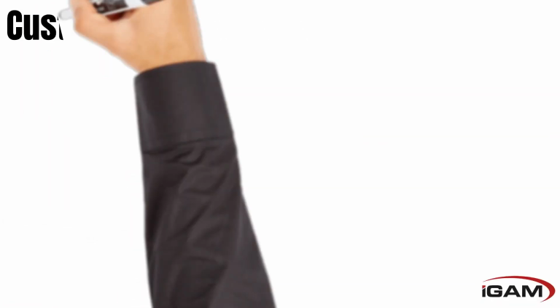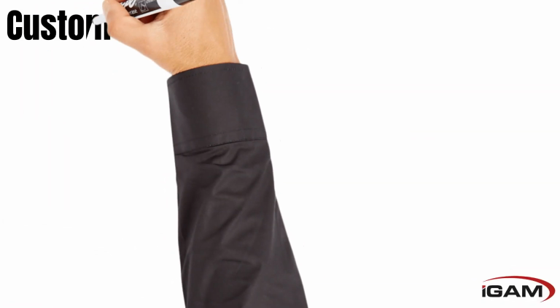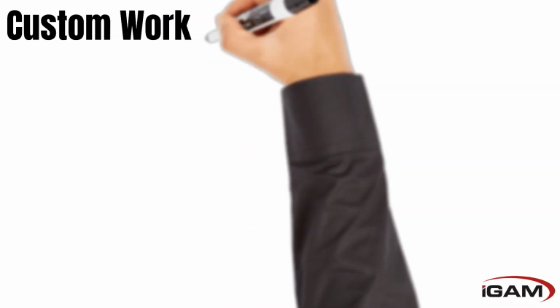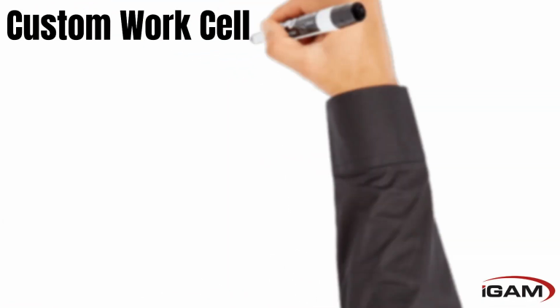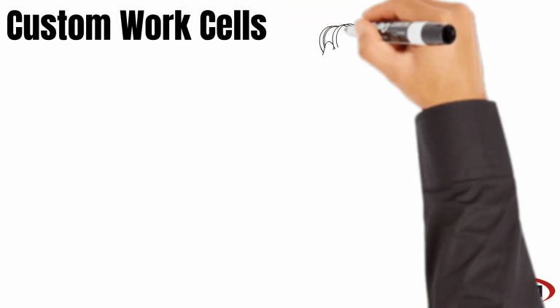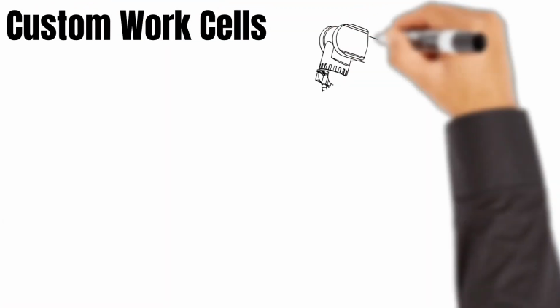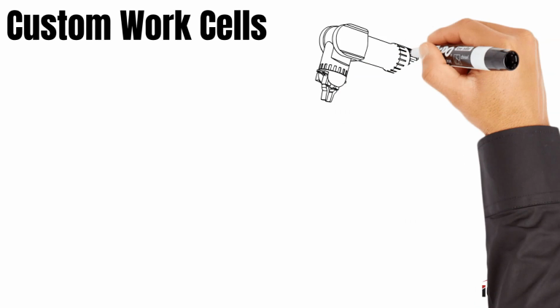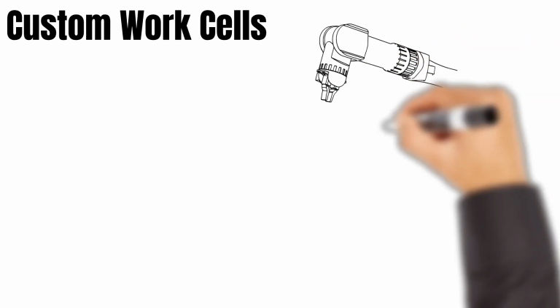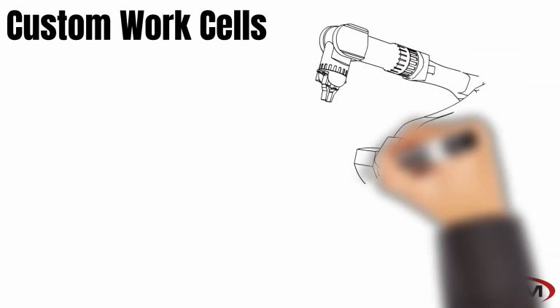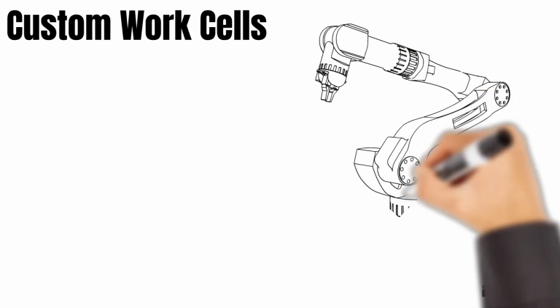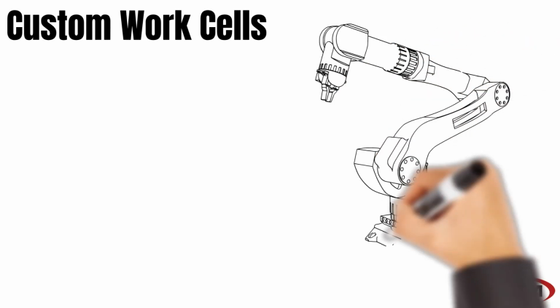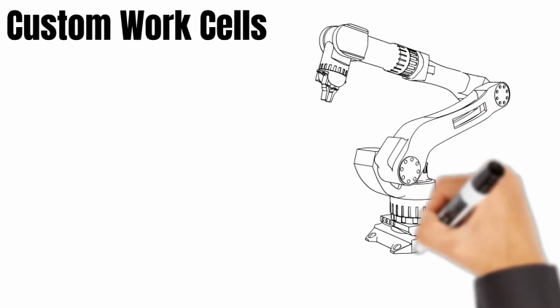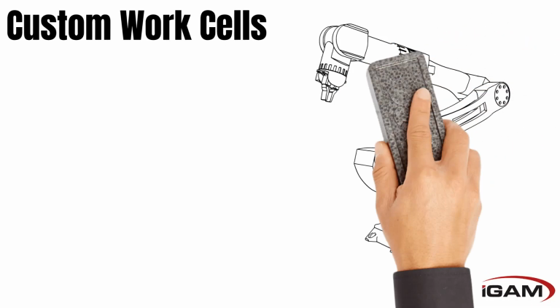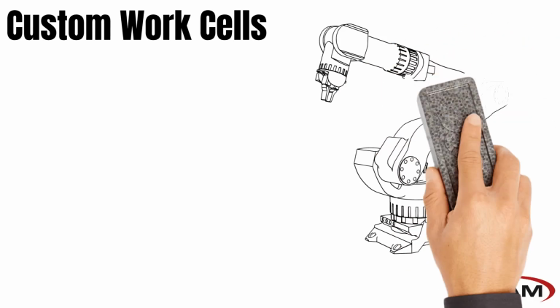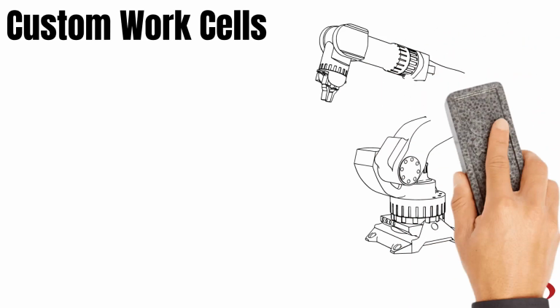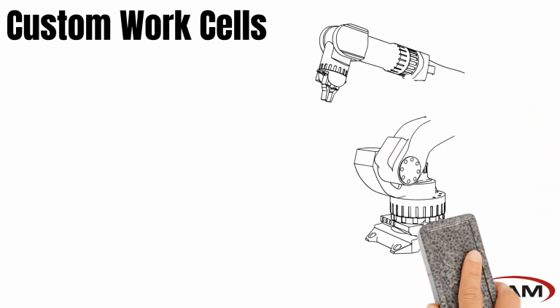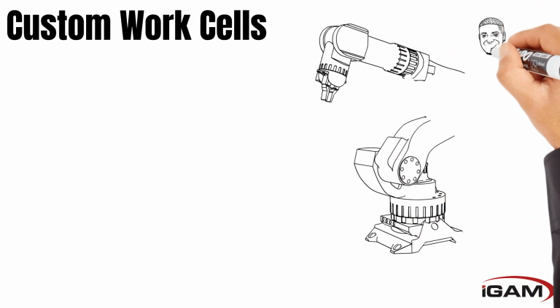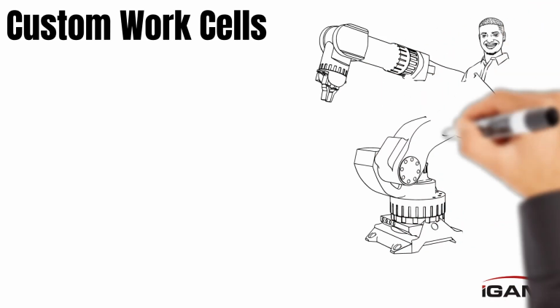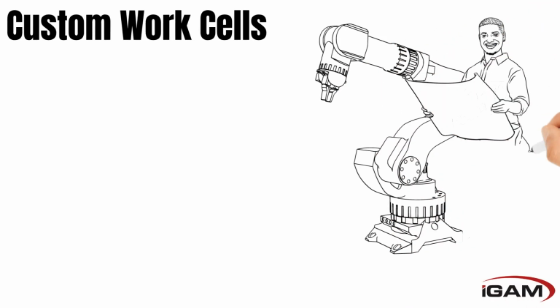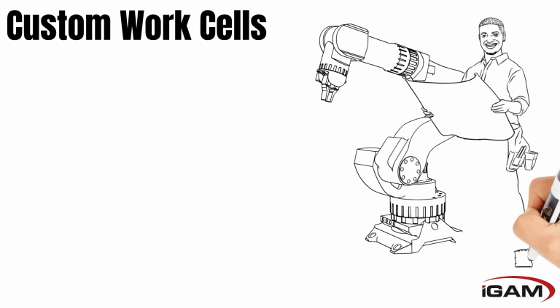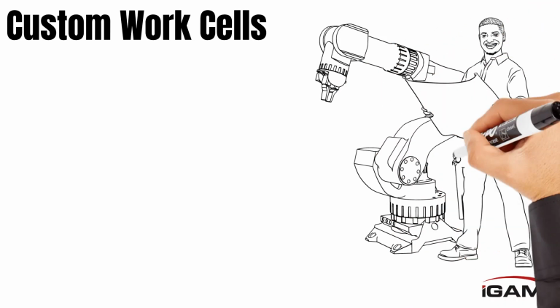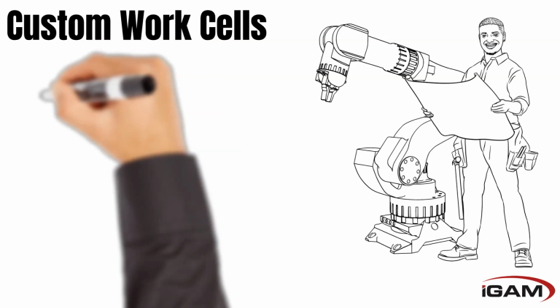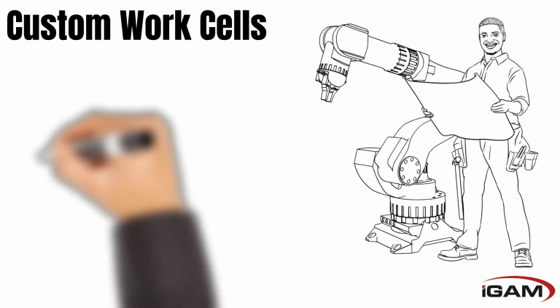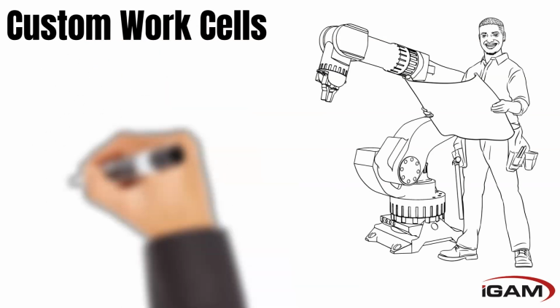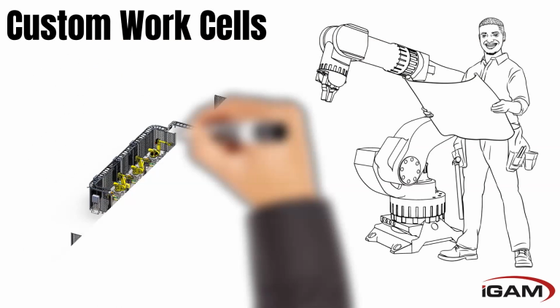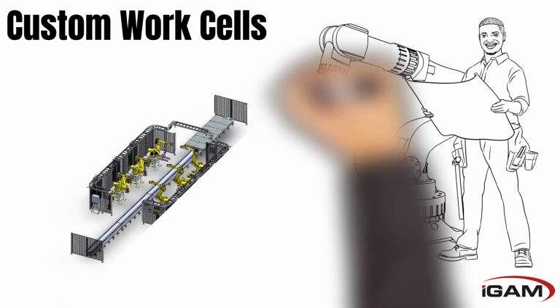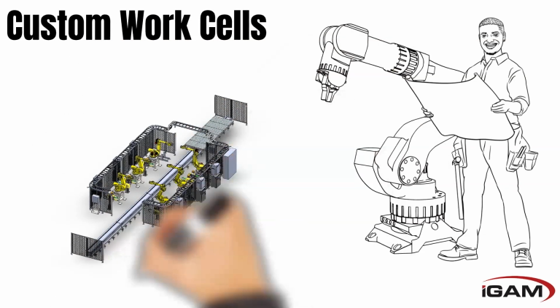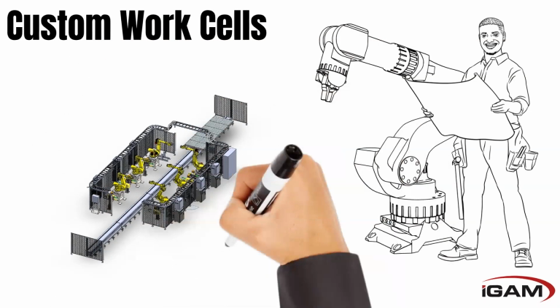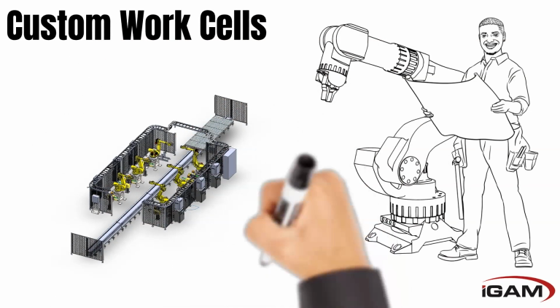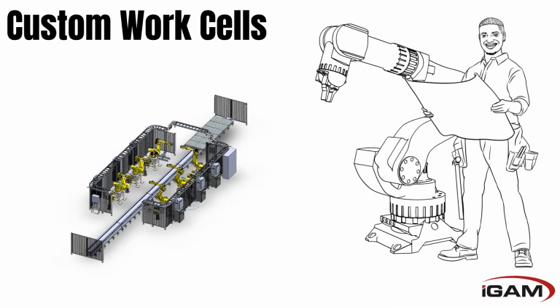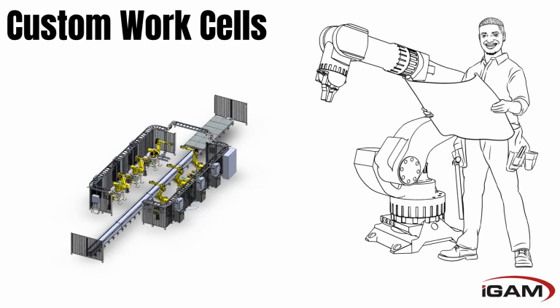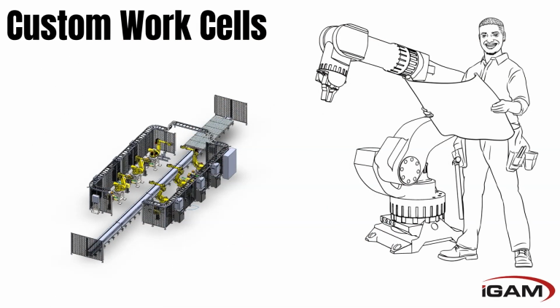iGAM also offers custom work cells. We'll design, build, and engineer a robotic work cell according to your company's specifications. Plus, you can choose from work cells already listed on our site.